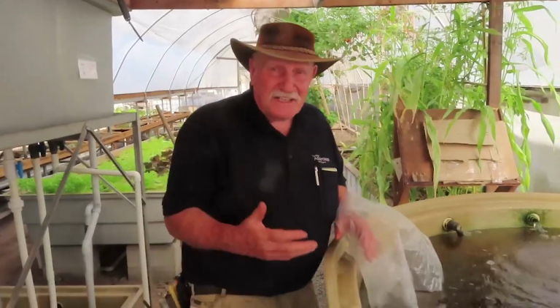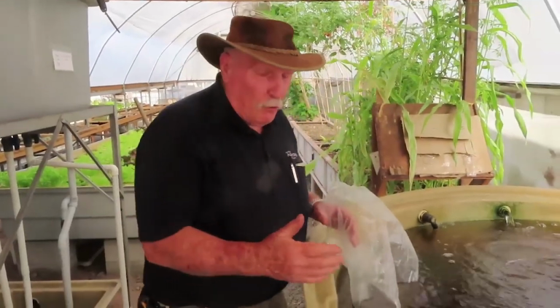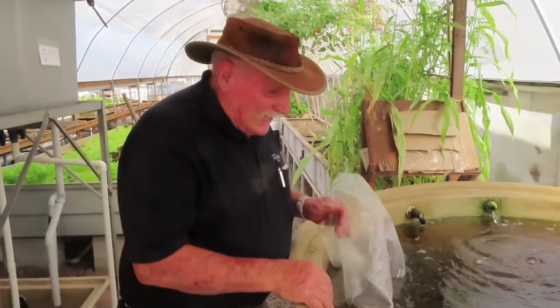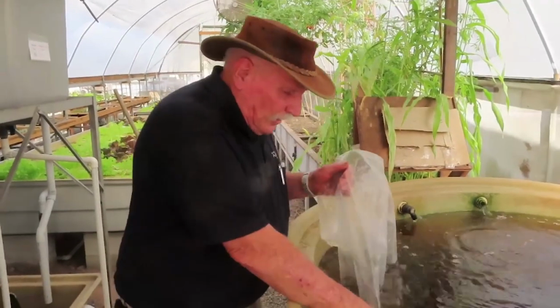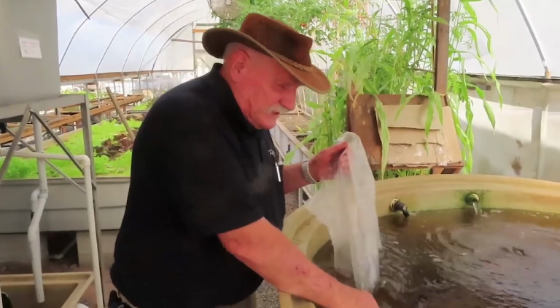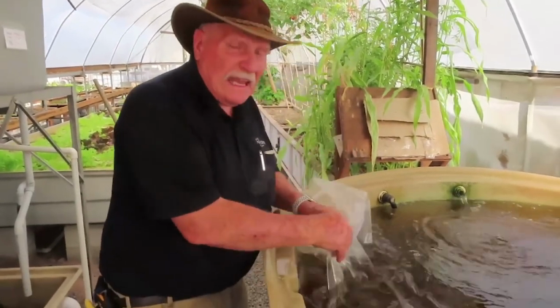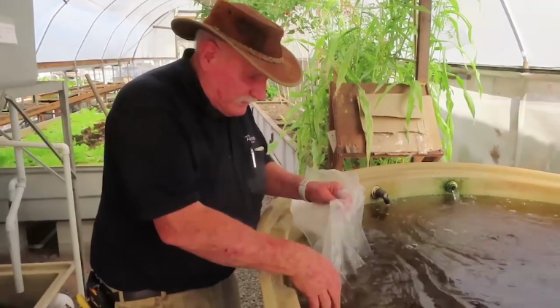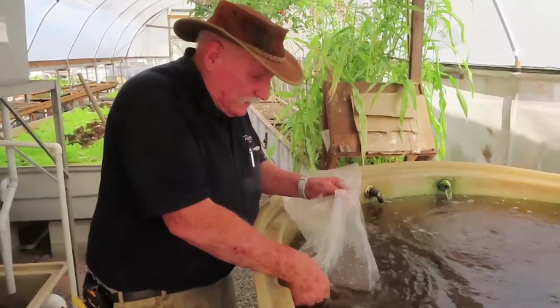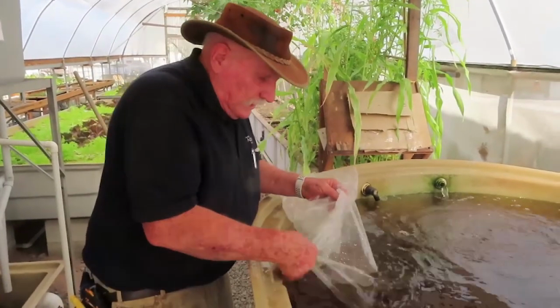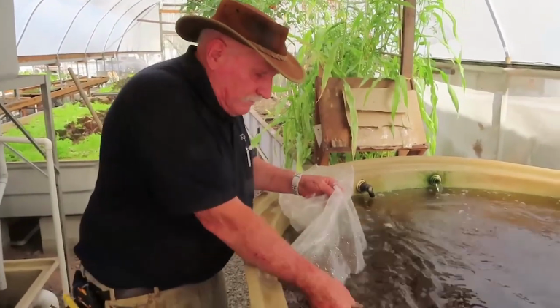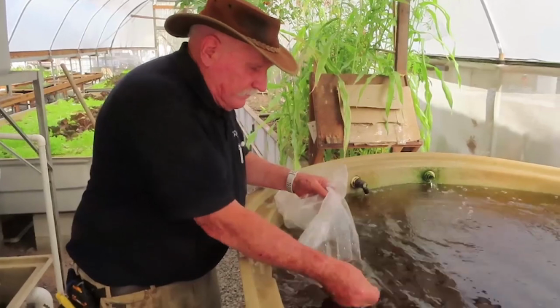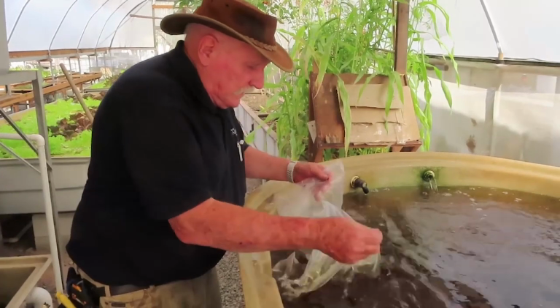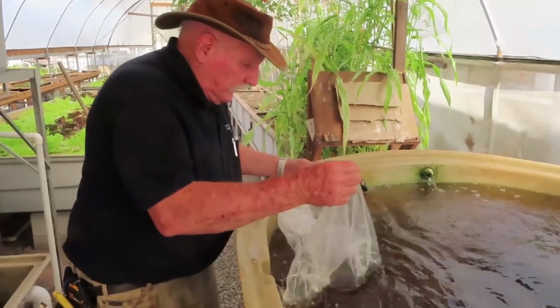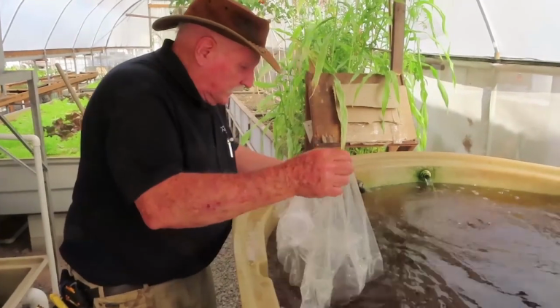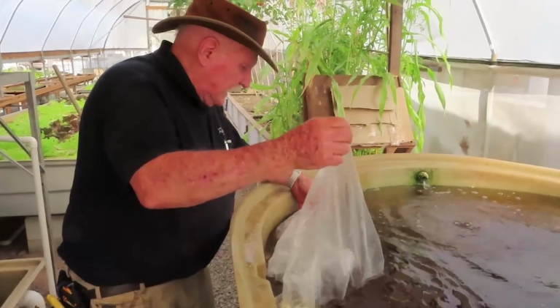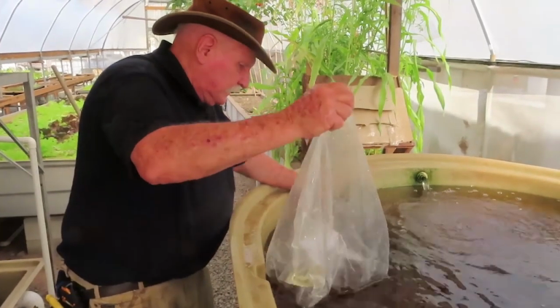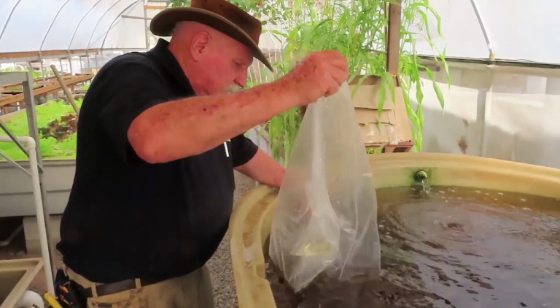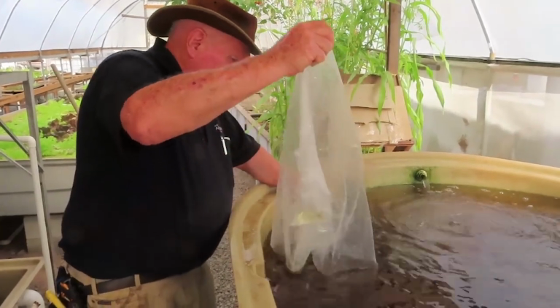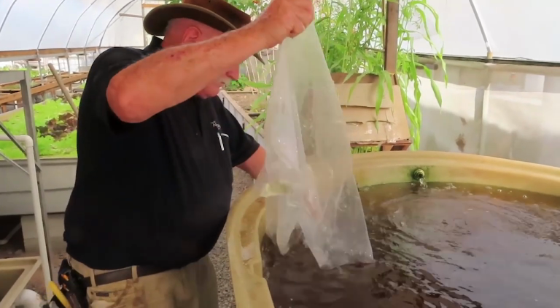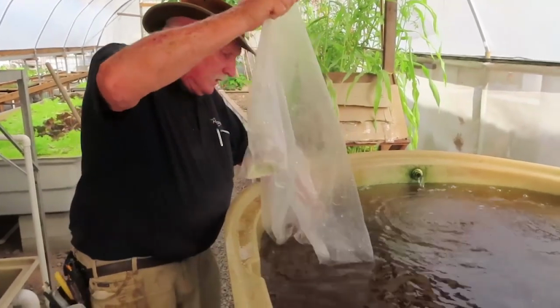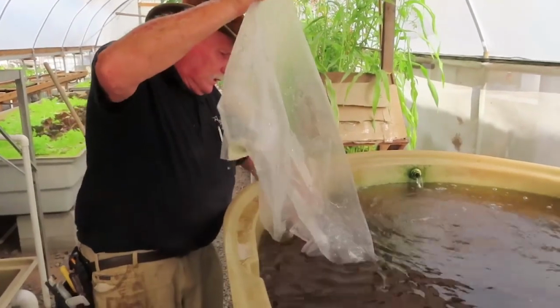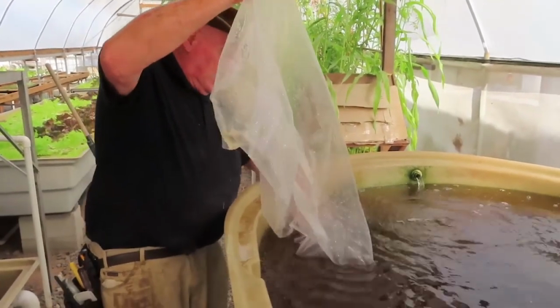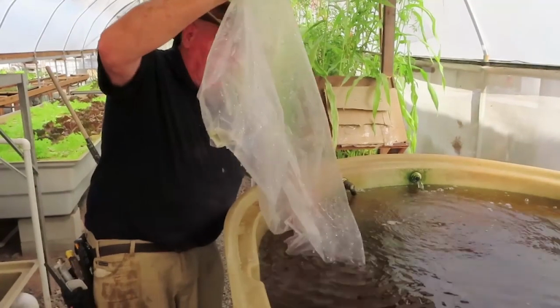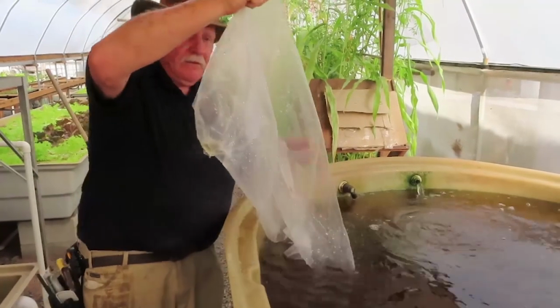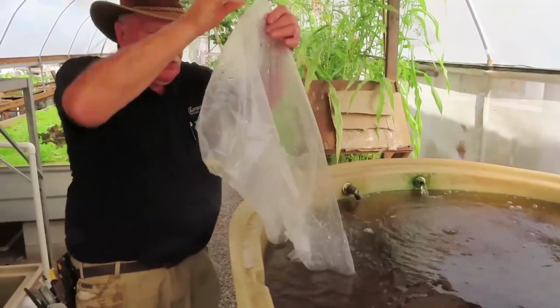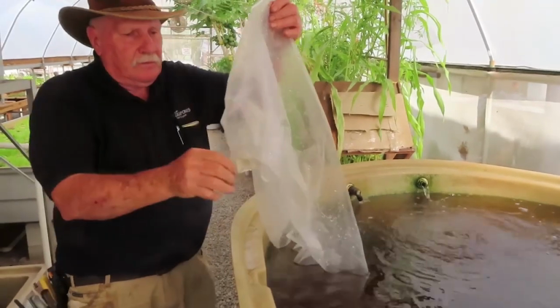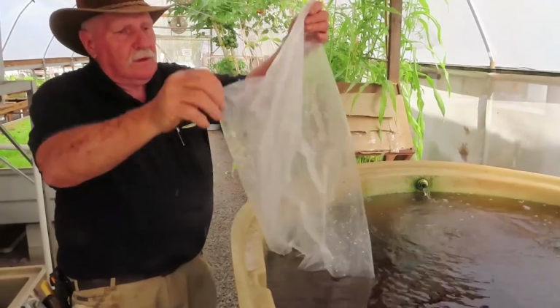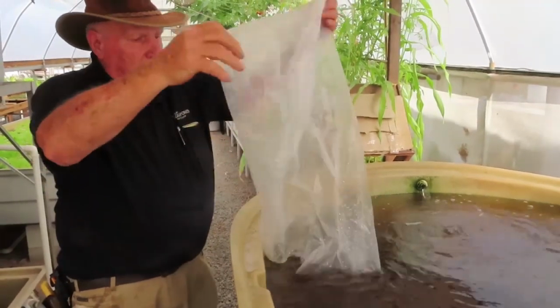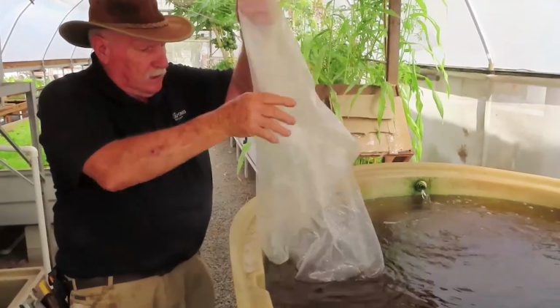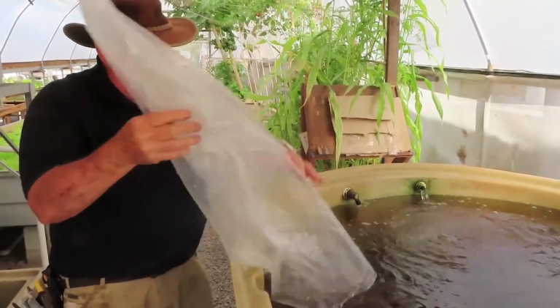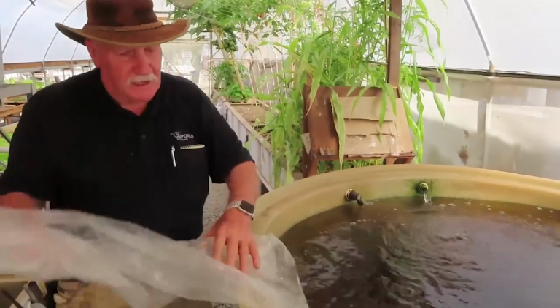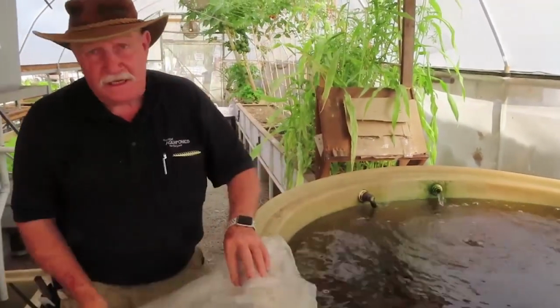It's about 4 hours later now. I'm just tipping the last of them into the tank to release them — and there they go, they're all gone. That's how easy it is.